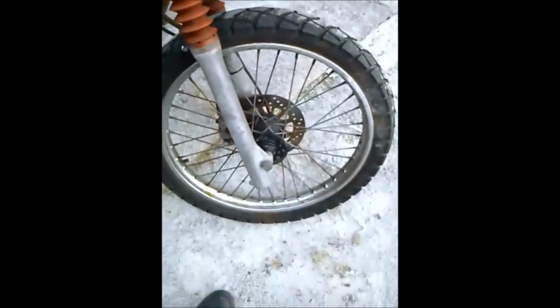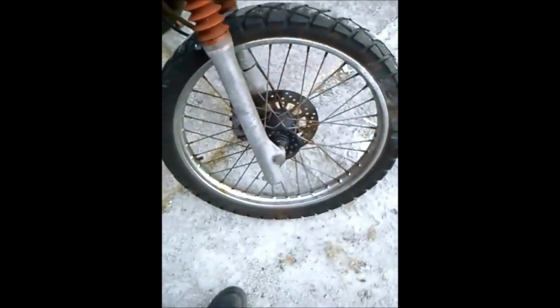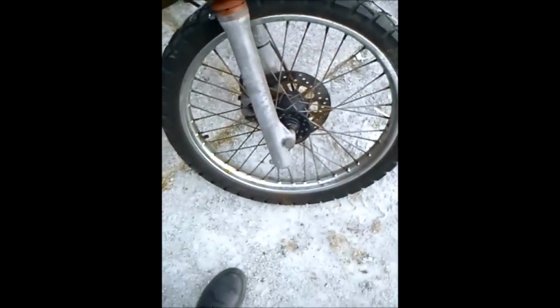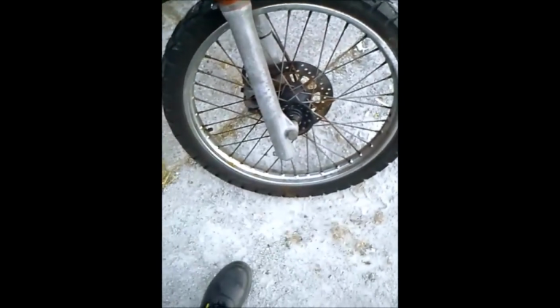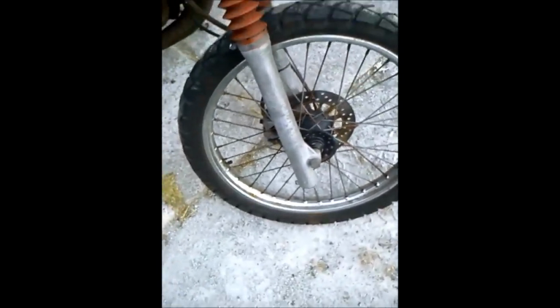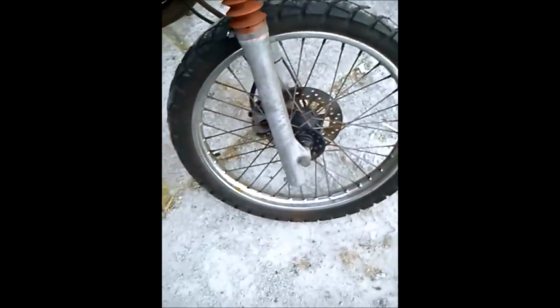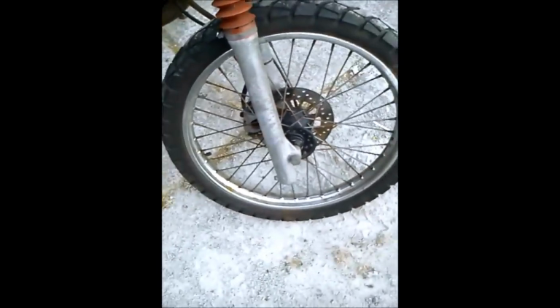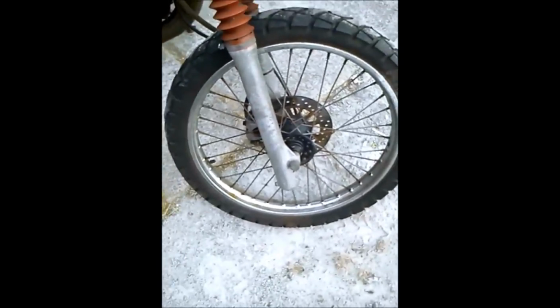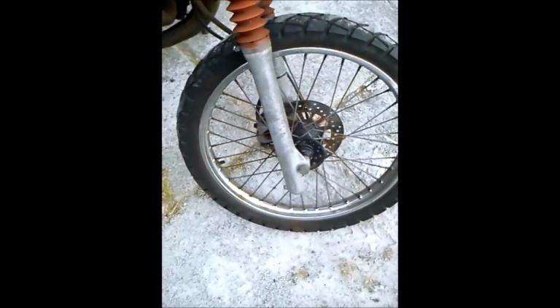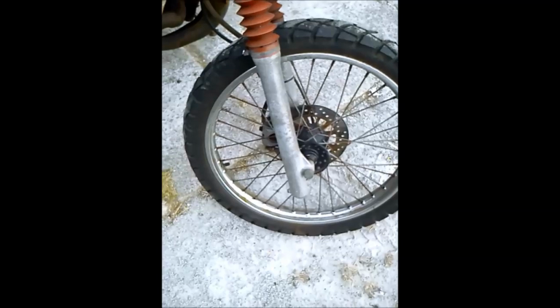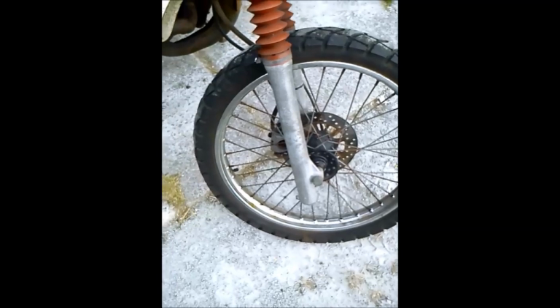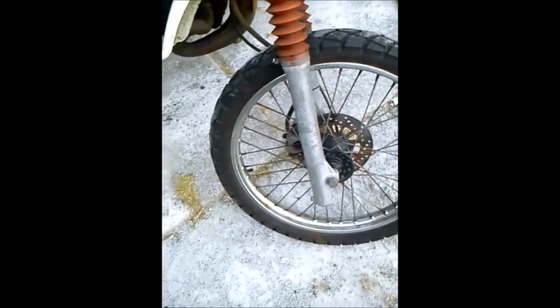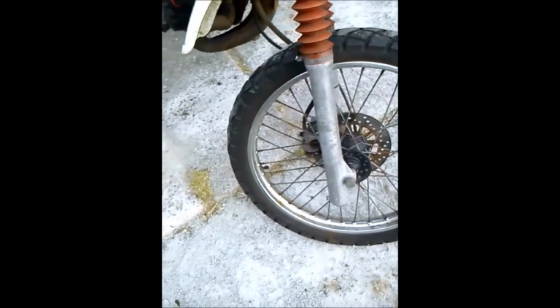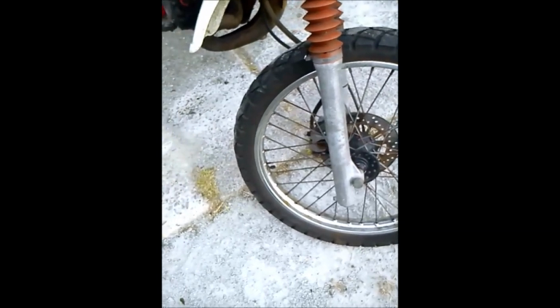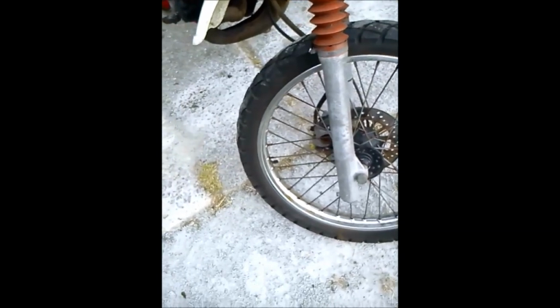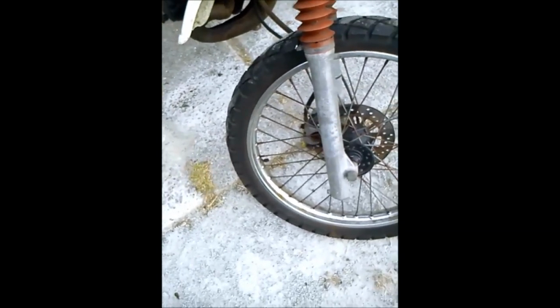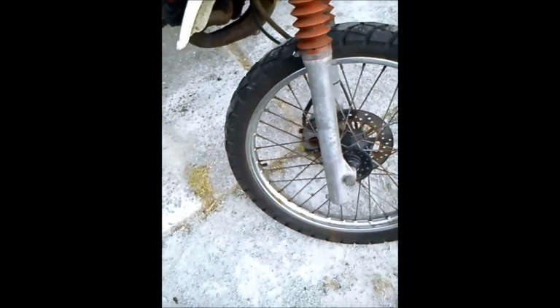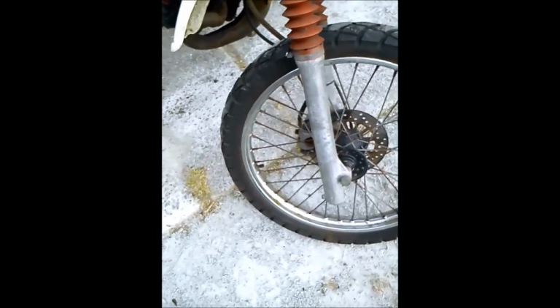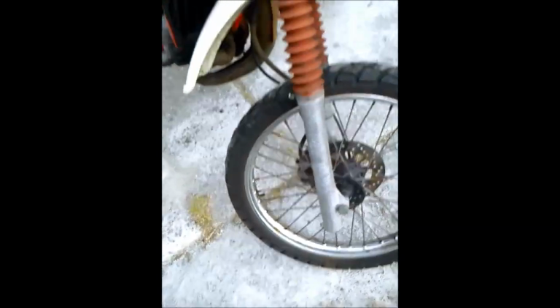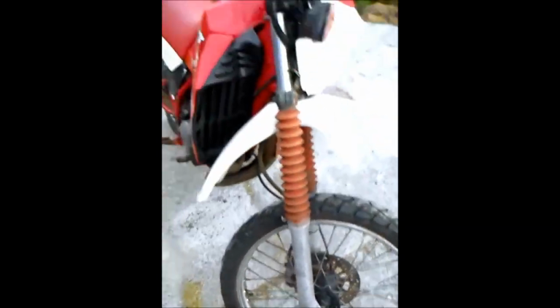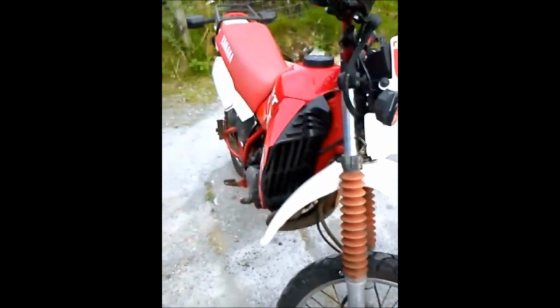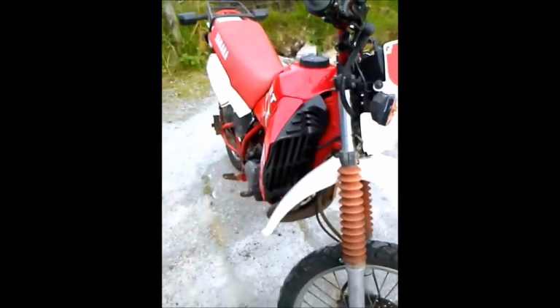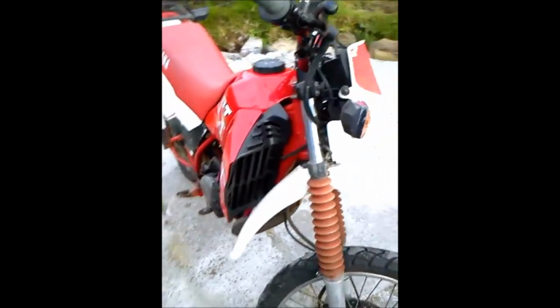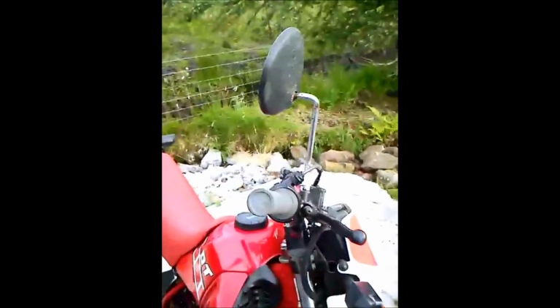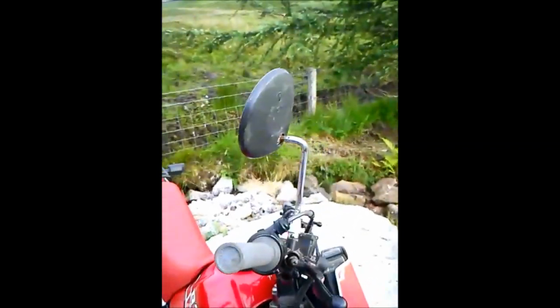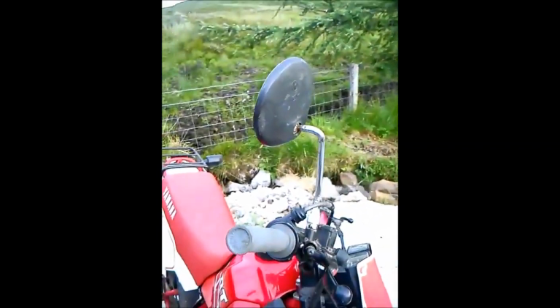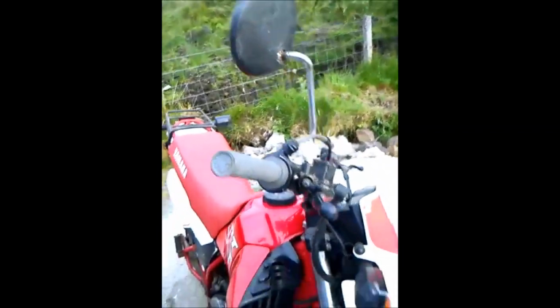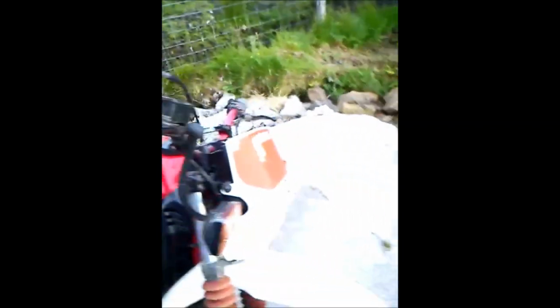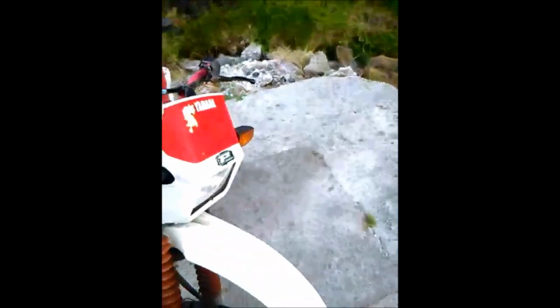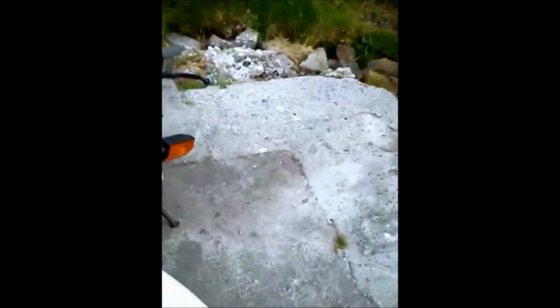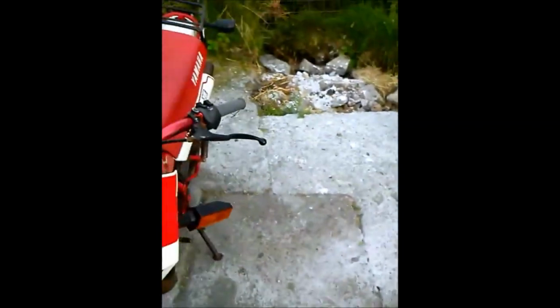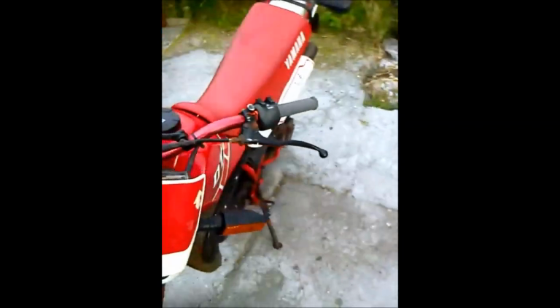You can see the wheels there — they're a bit shoddy. I'm trying to think of what else... I need to get another mirror for it. I've only got one mirror and it's good to have two on a bike.